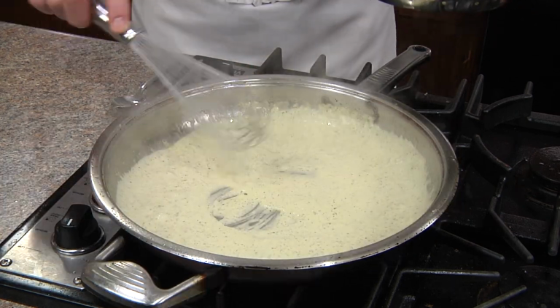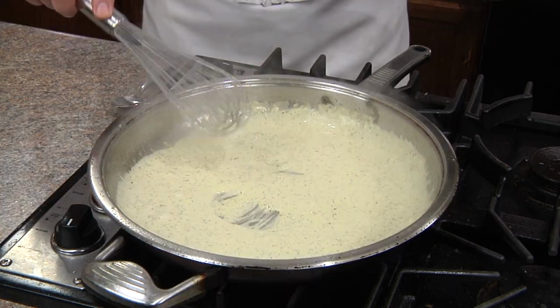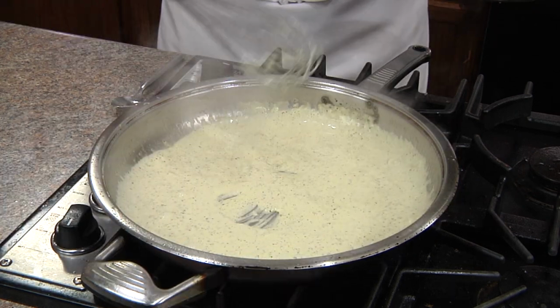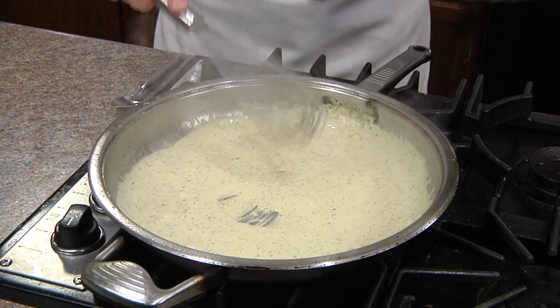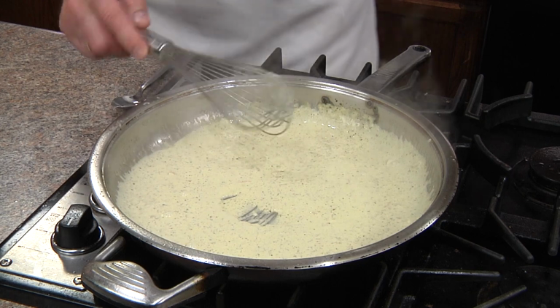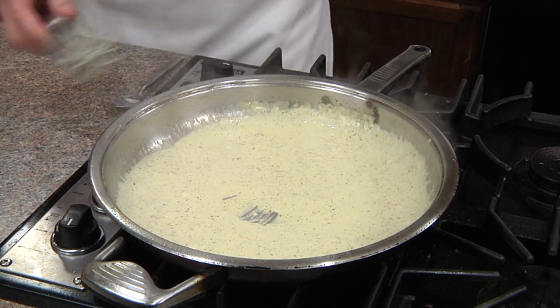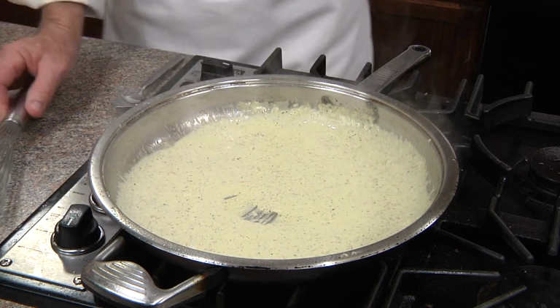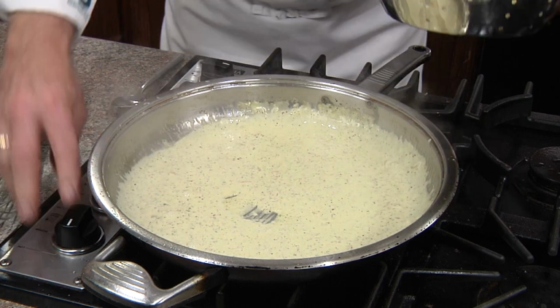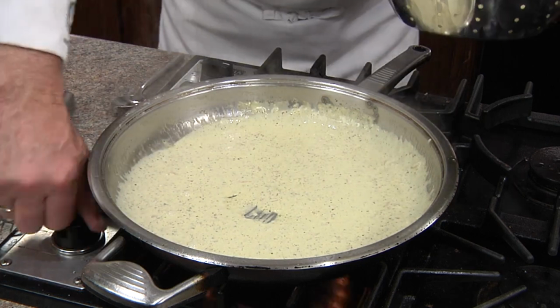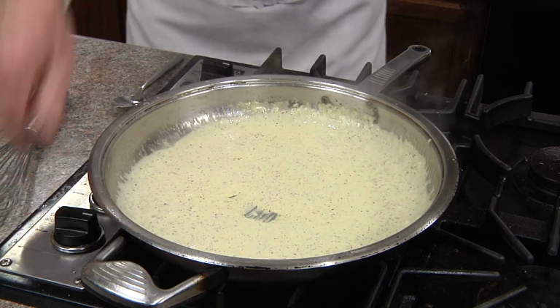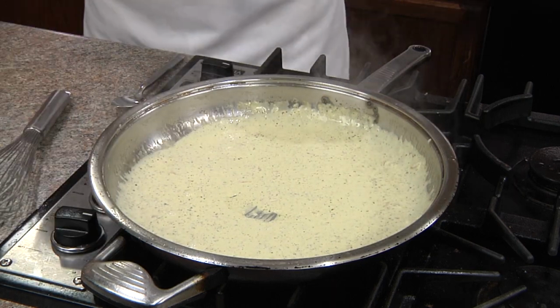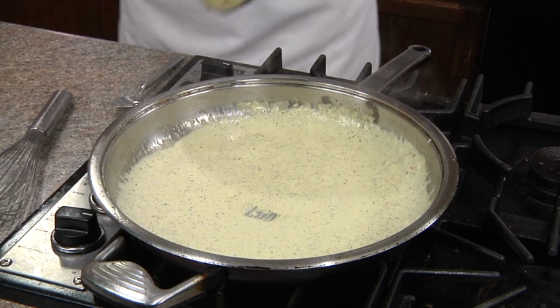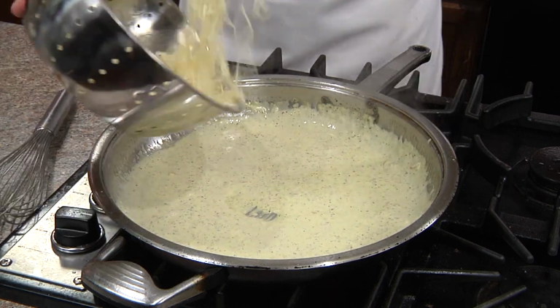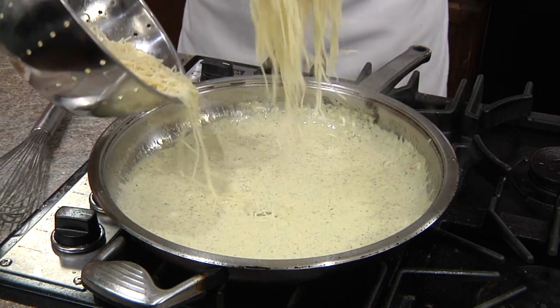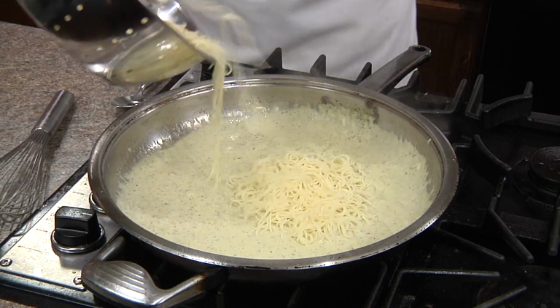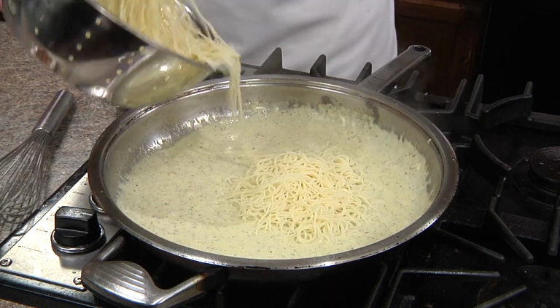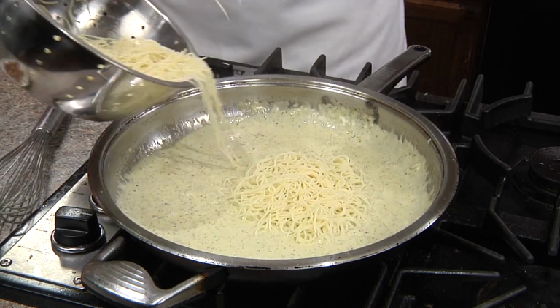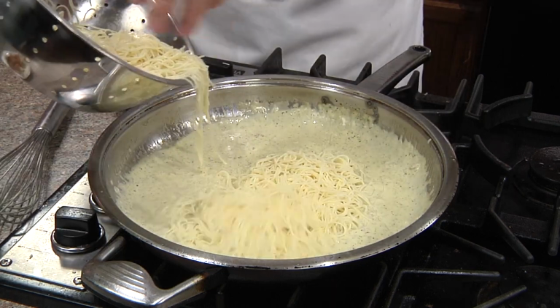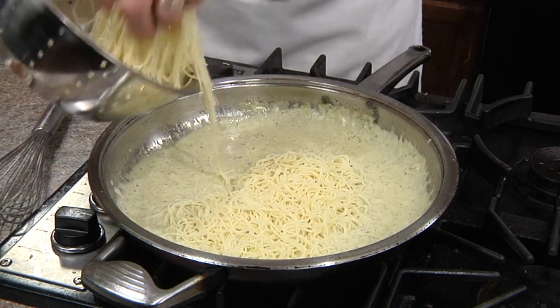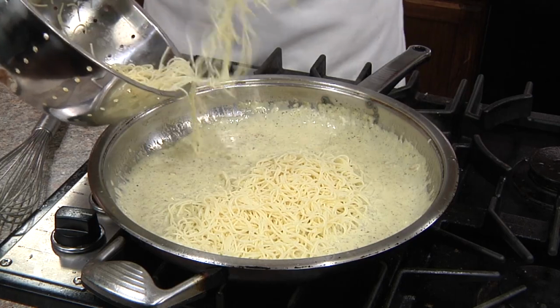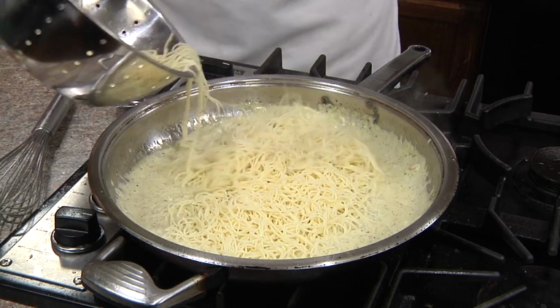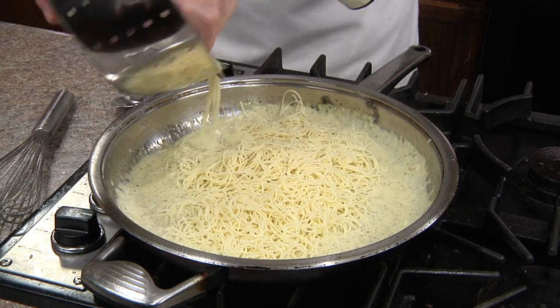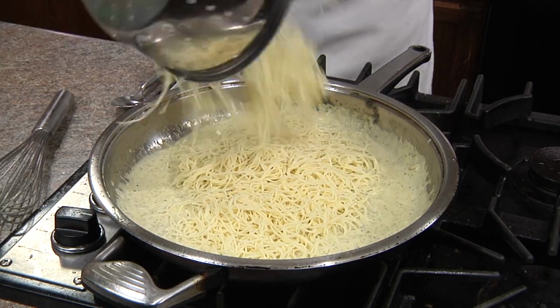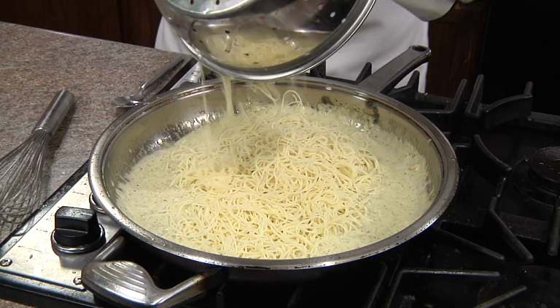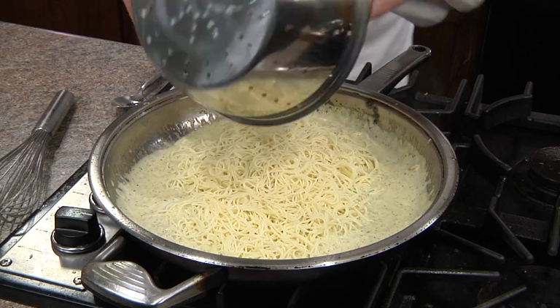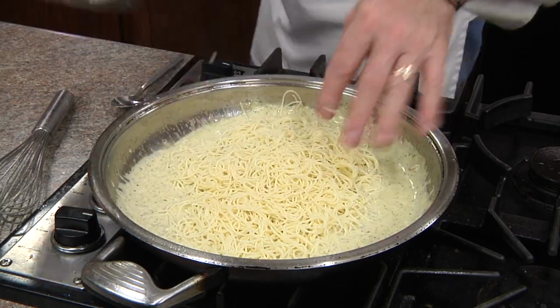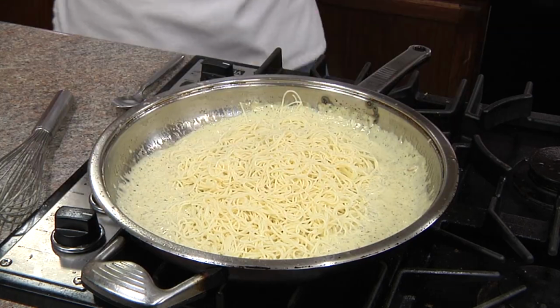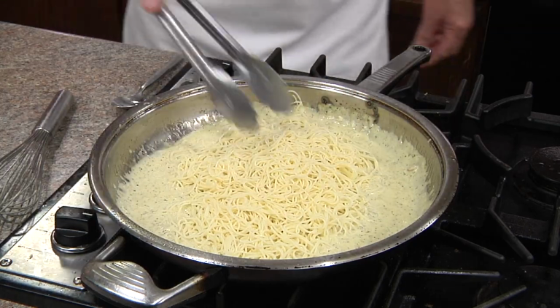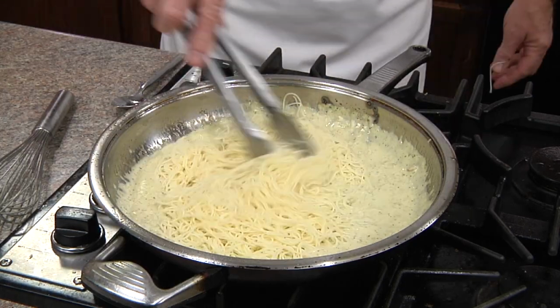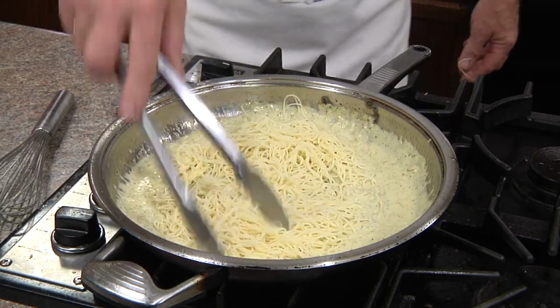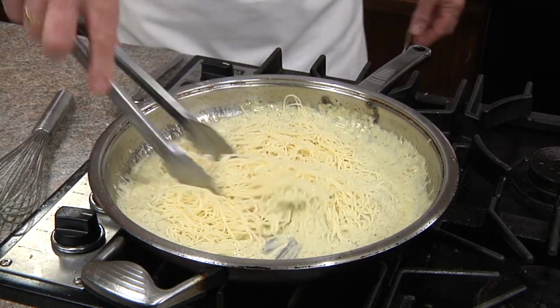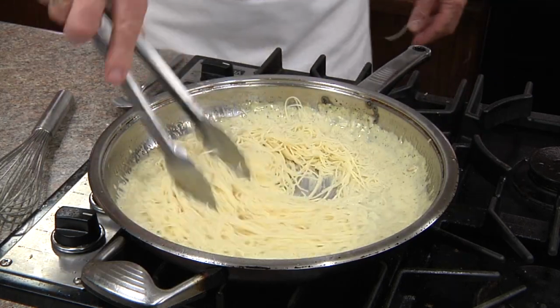It looks and smells awesome. Now we can turn off the heat, add our pasta, and toss it all up.